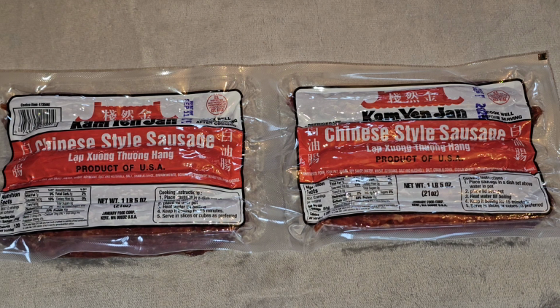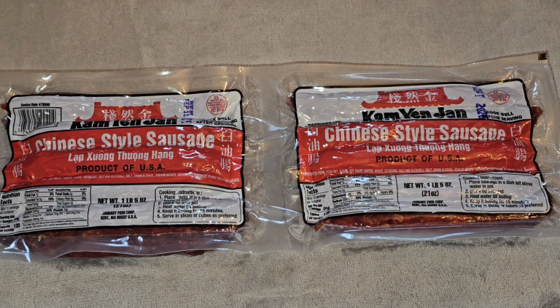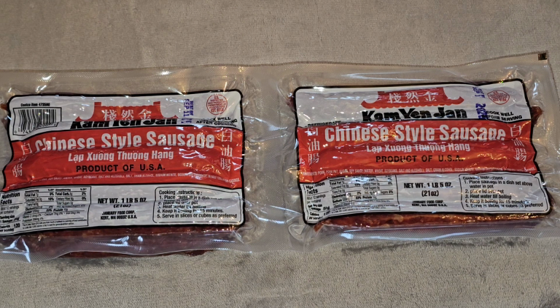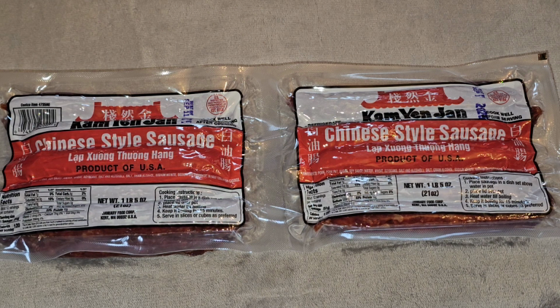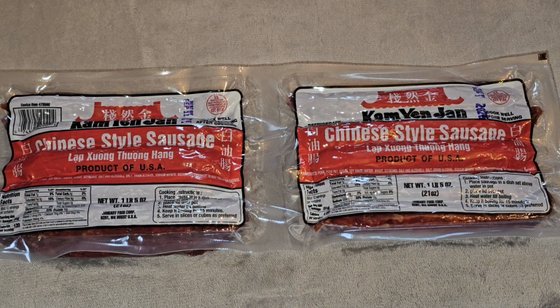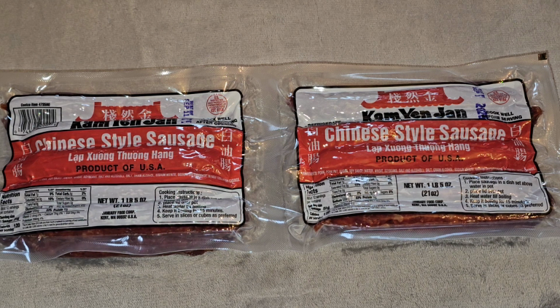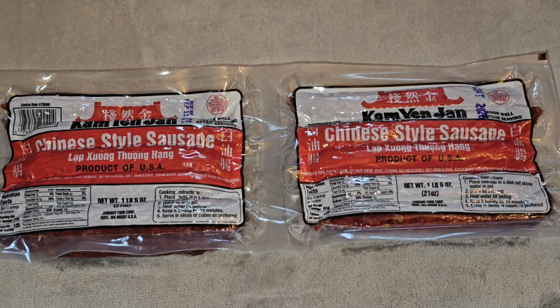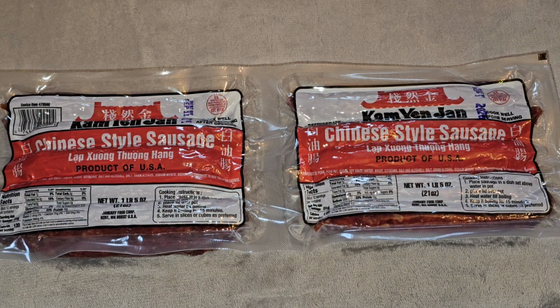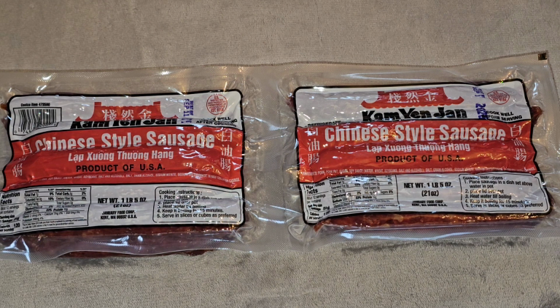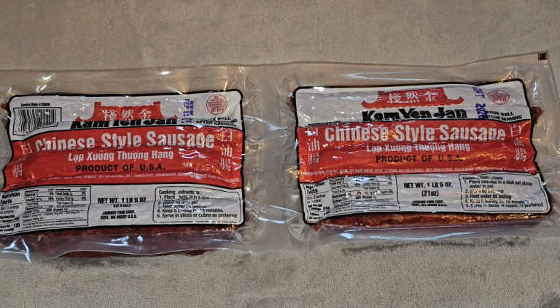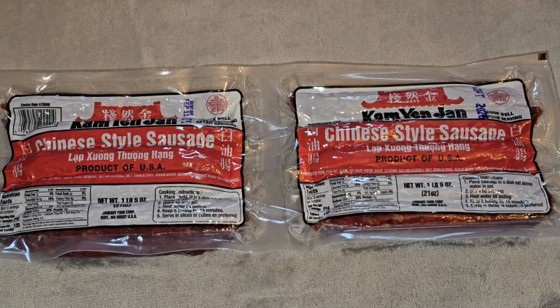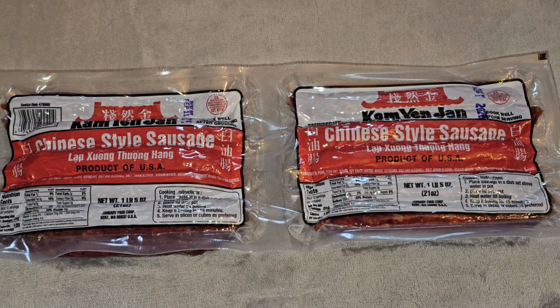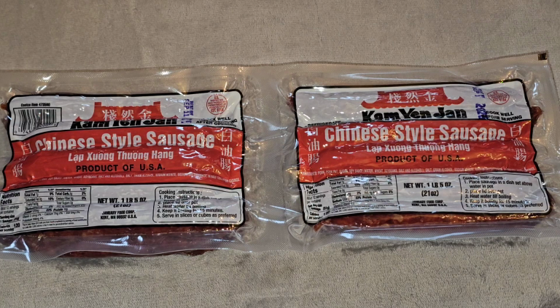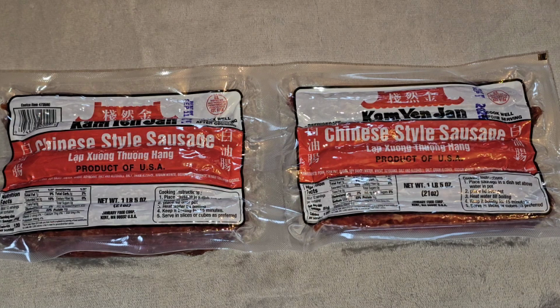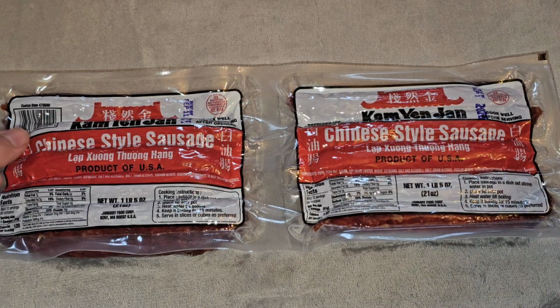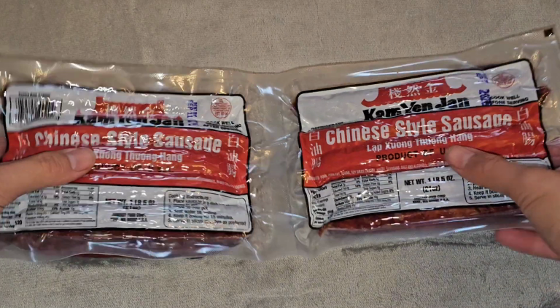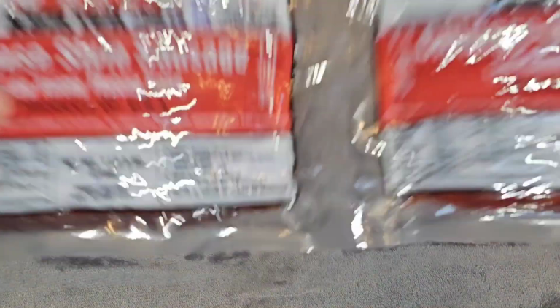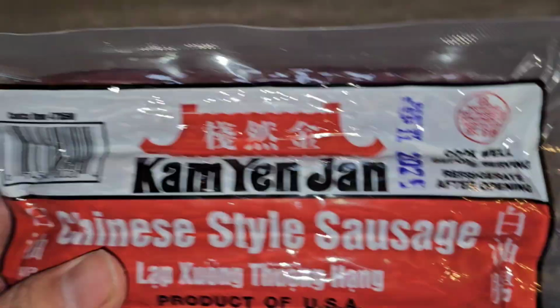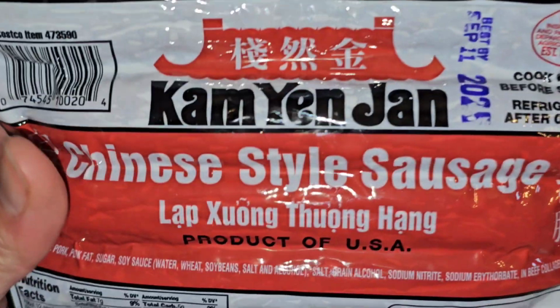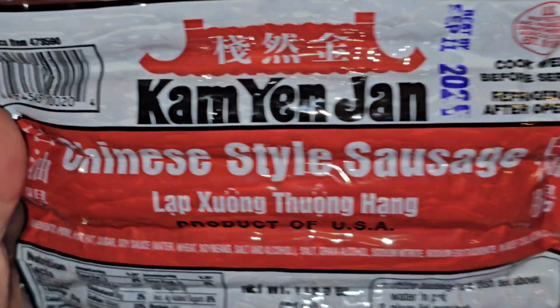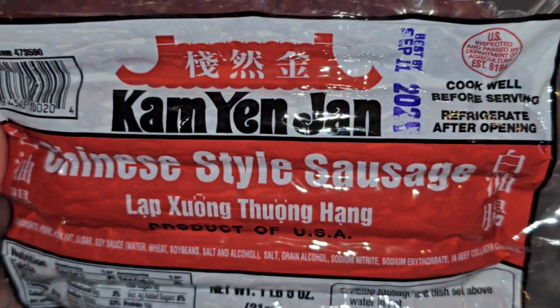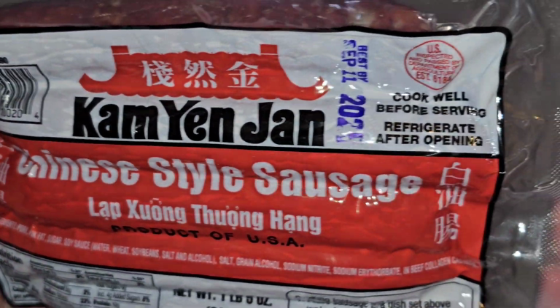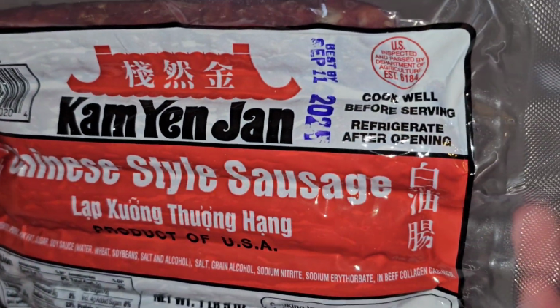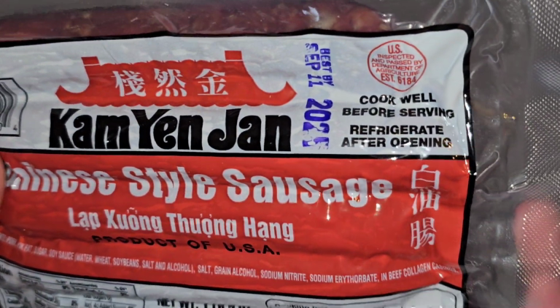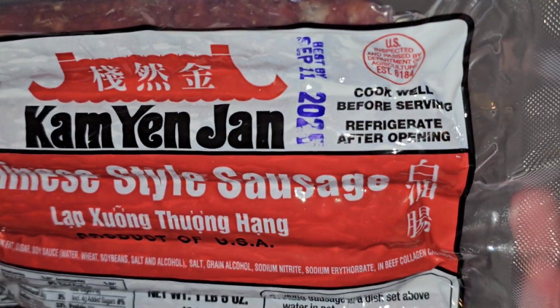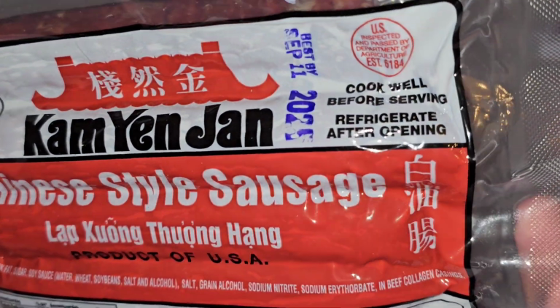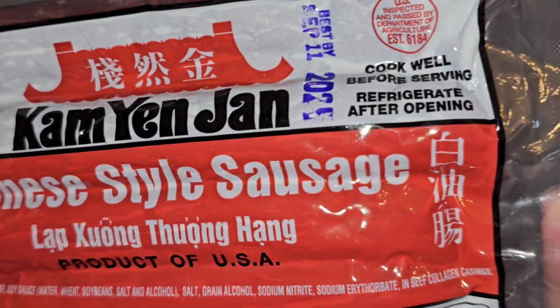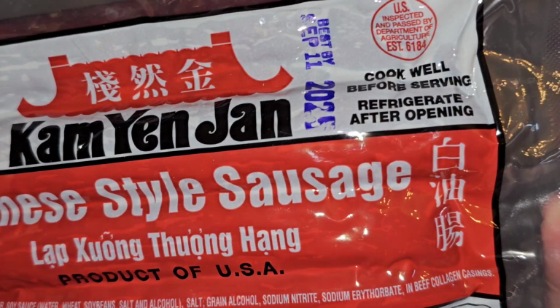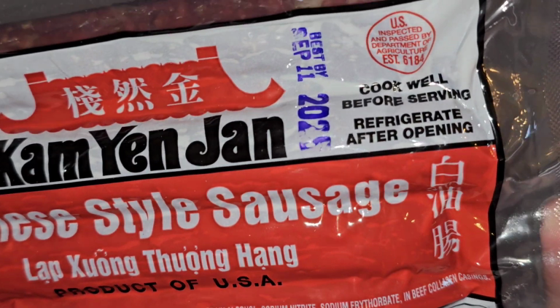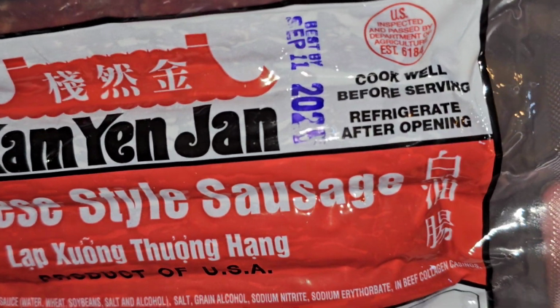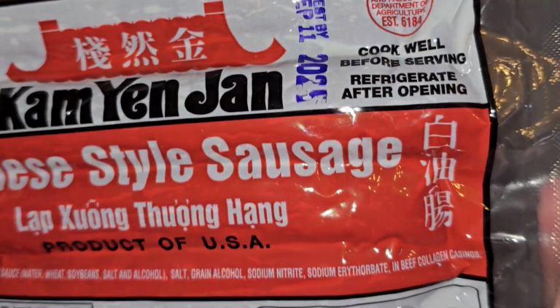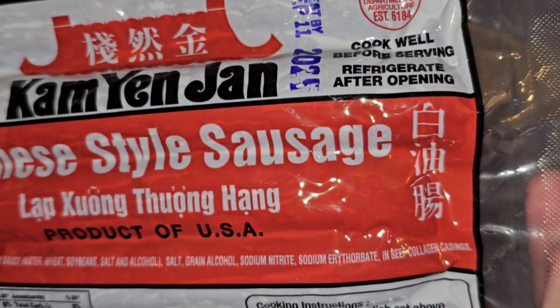Anyway, Chinese sausage — $13.99 normally, it was $3 off, so $11 for this two-pack. Let's take a closer look. This is good until September 11th, 2025.